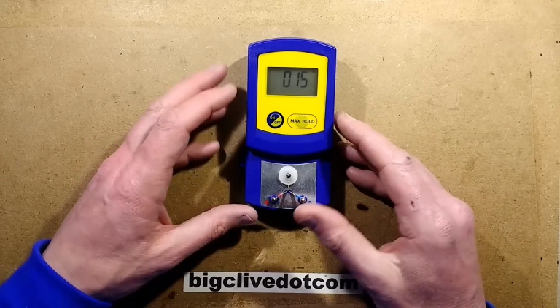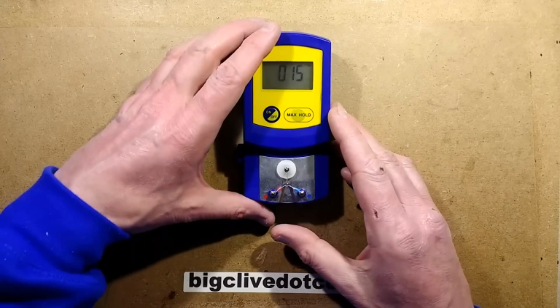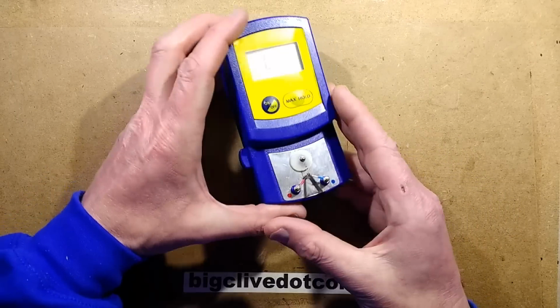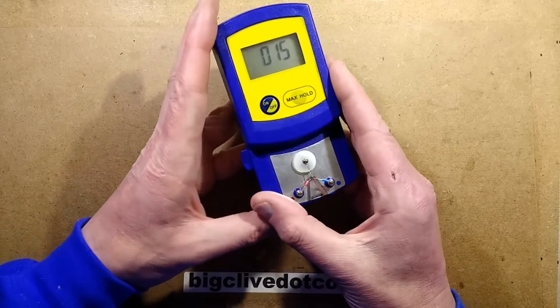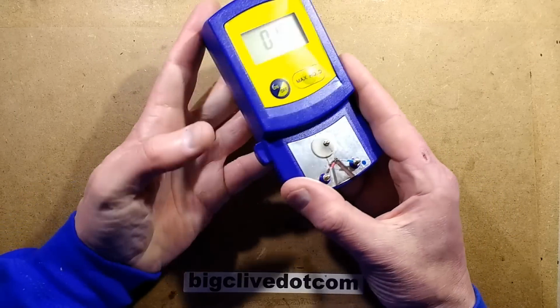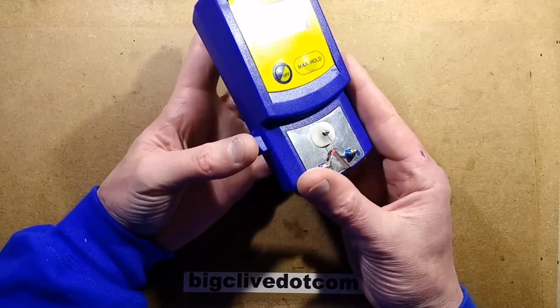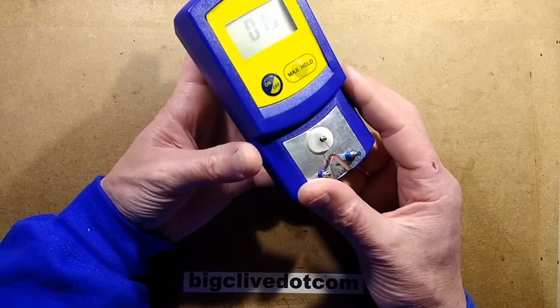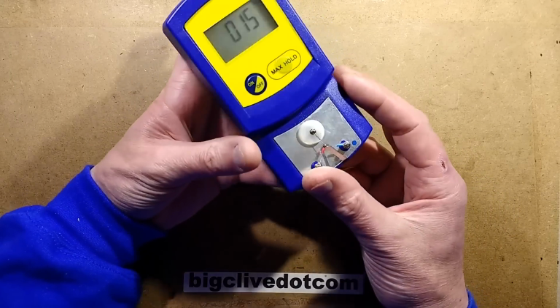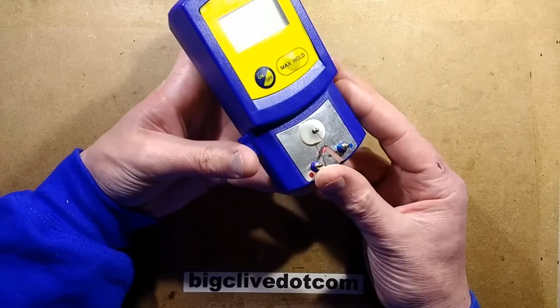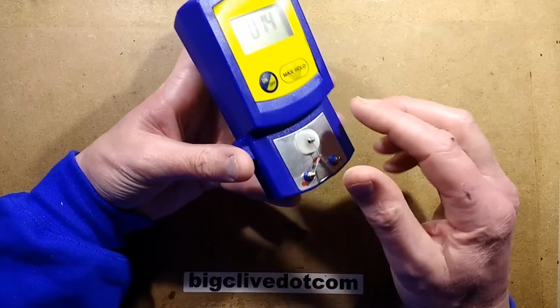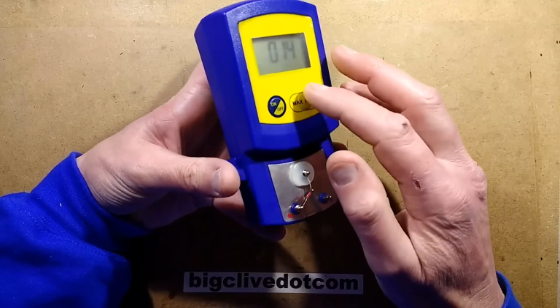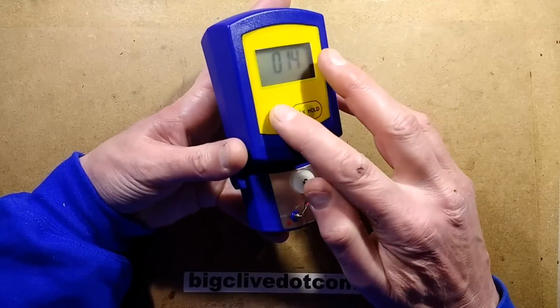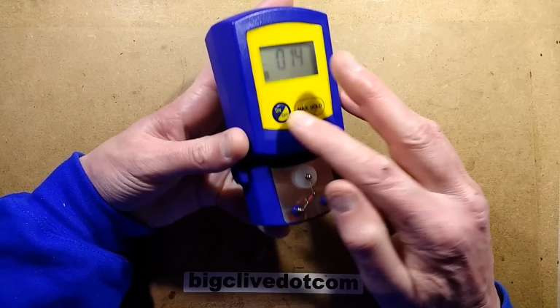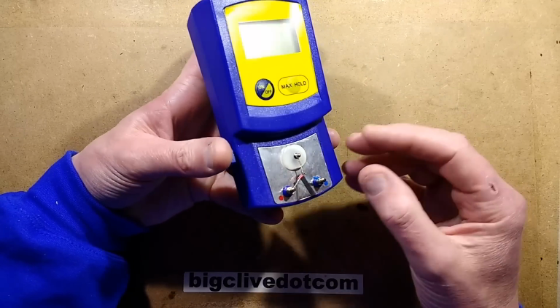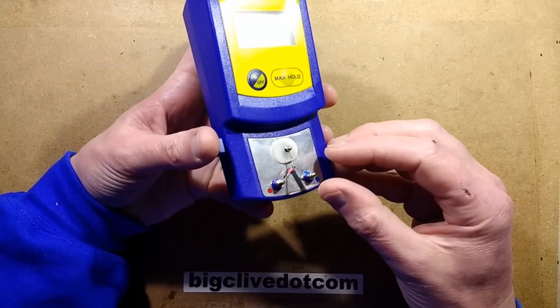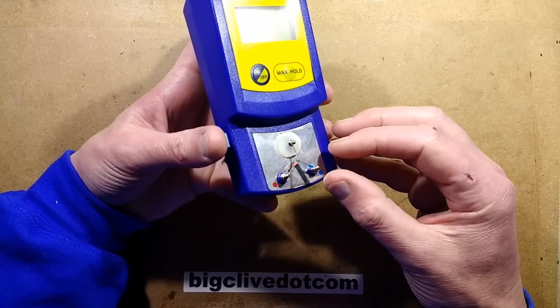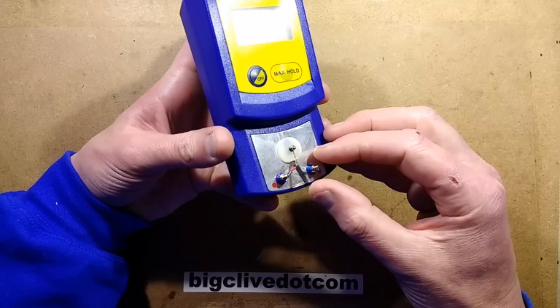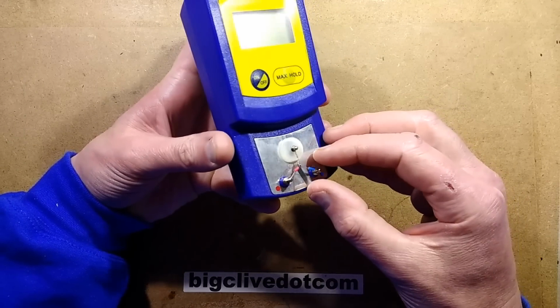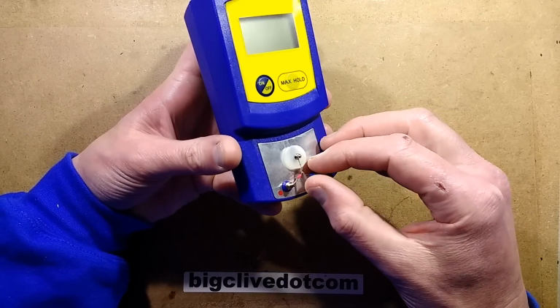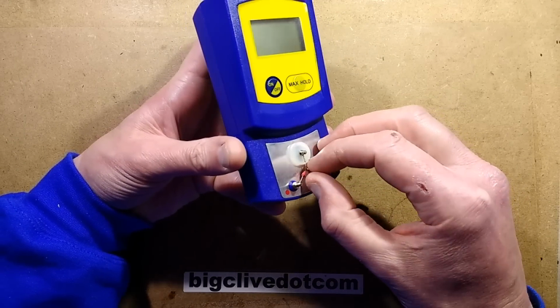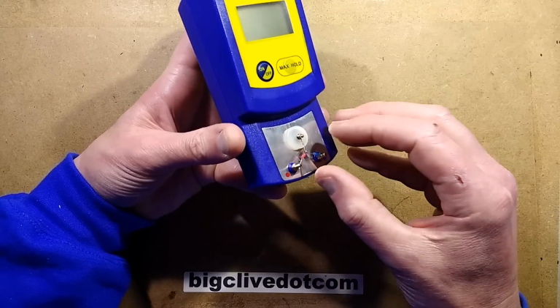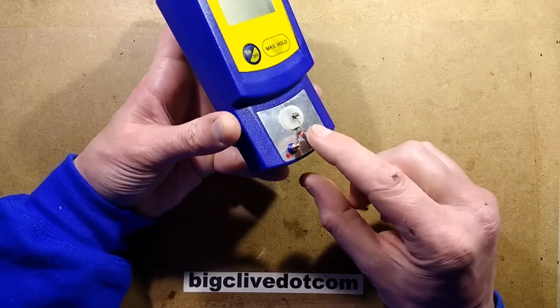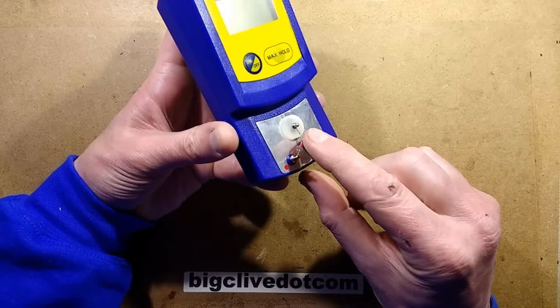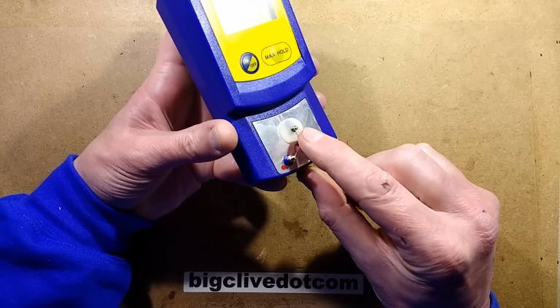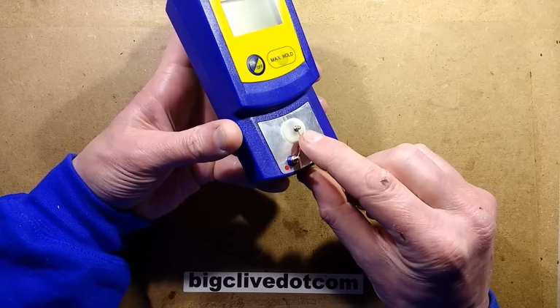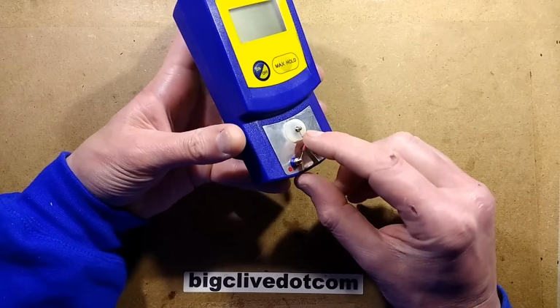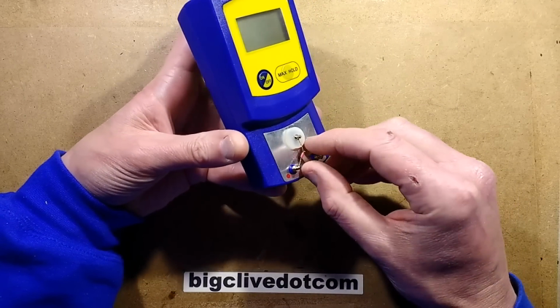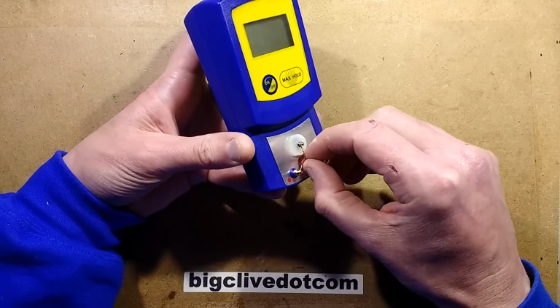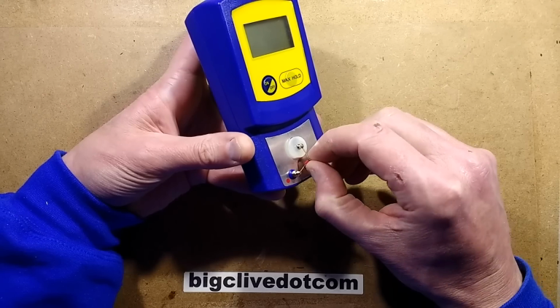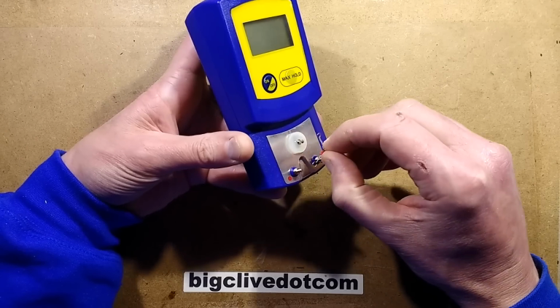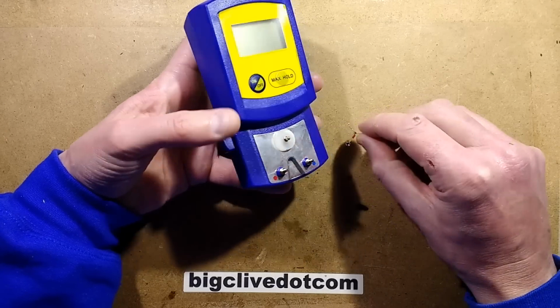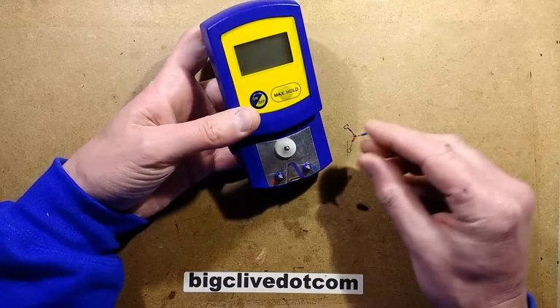To release the thermocouple for changing it, you push the button to the side. That just nudges this little pin down and then you can lift the thermocouple off.